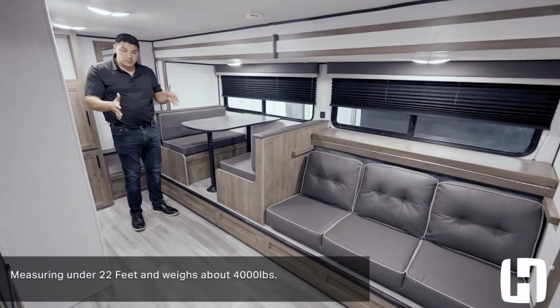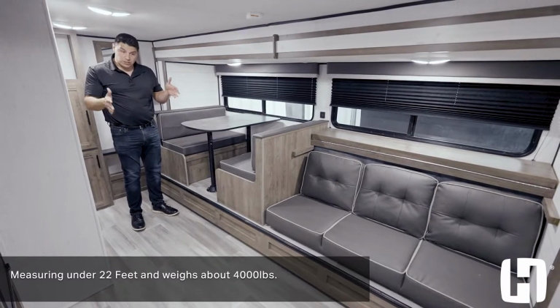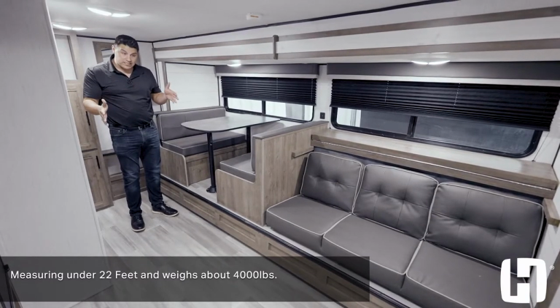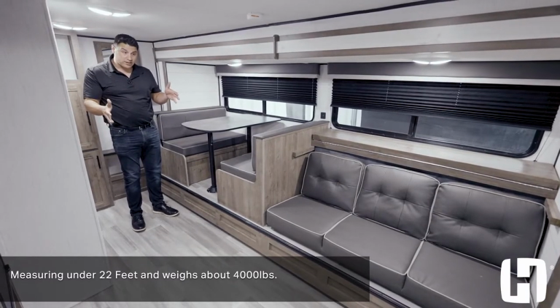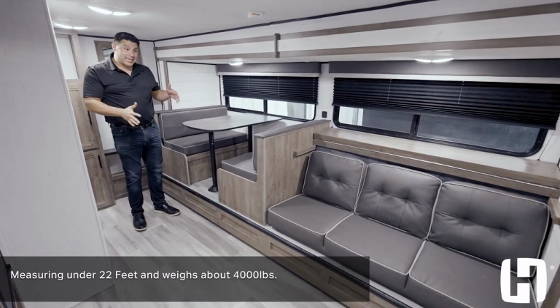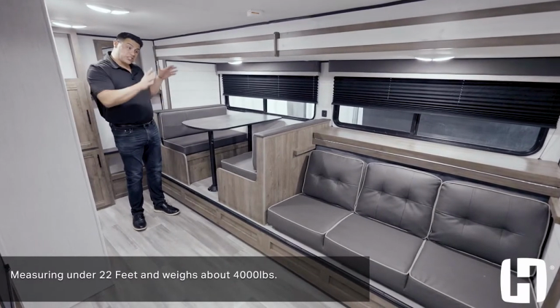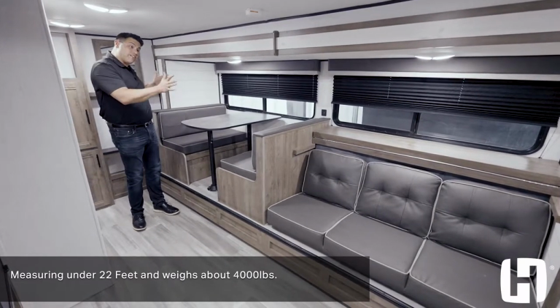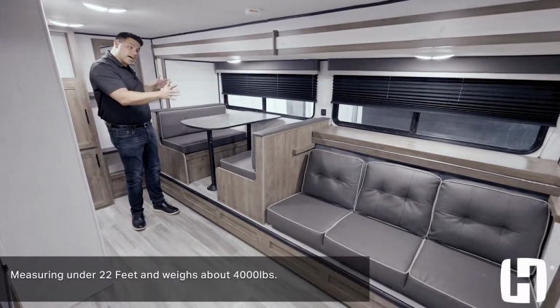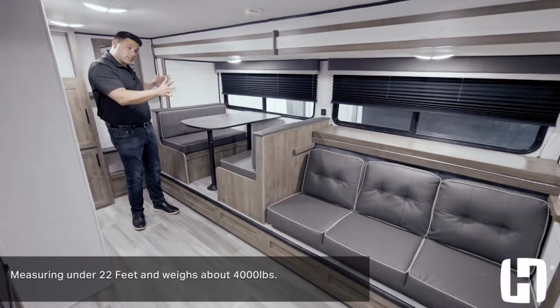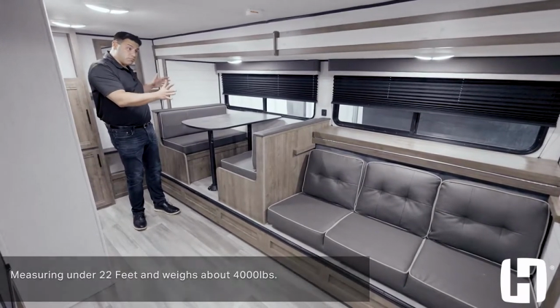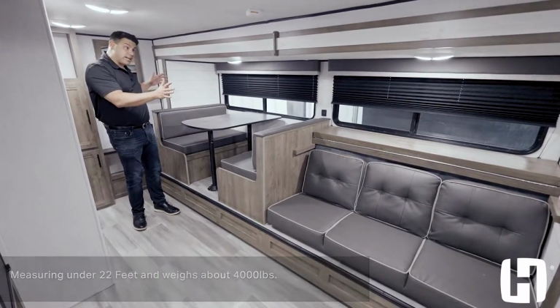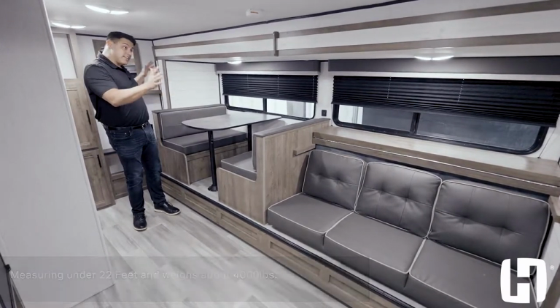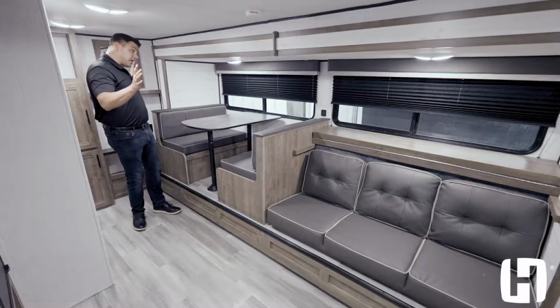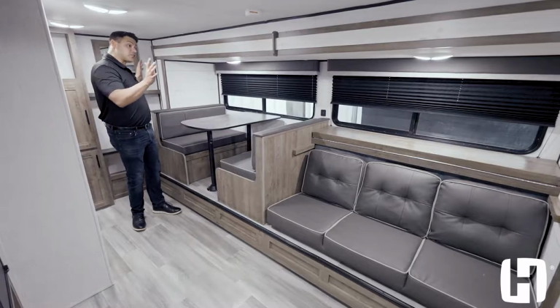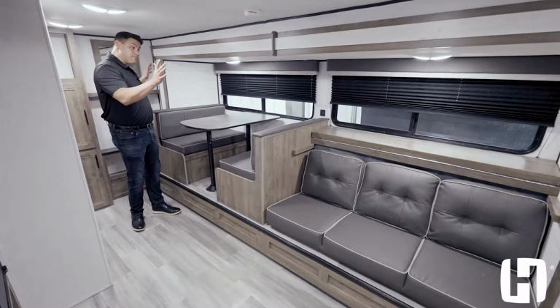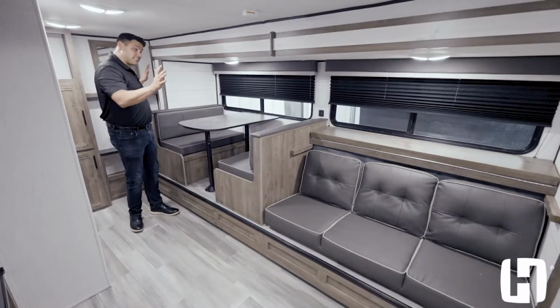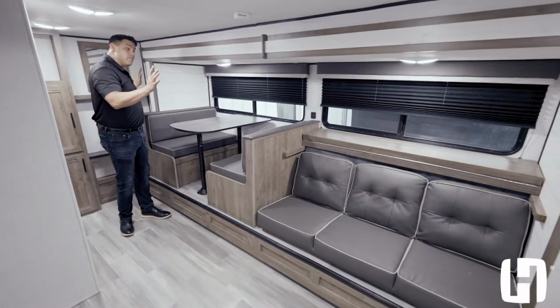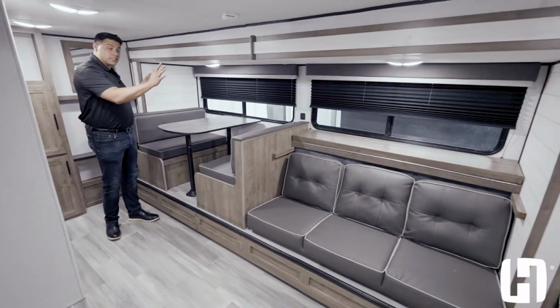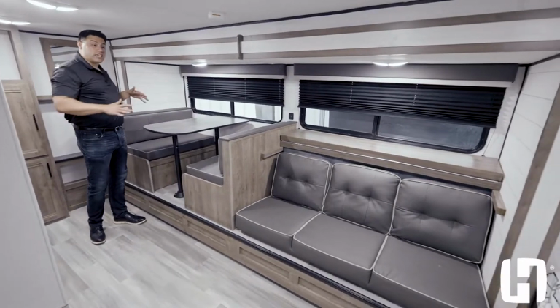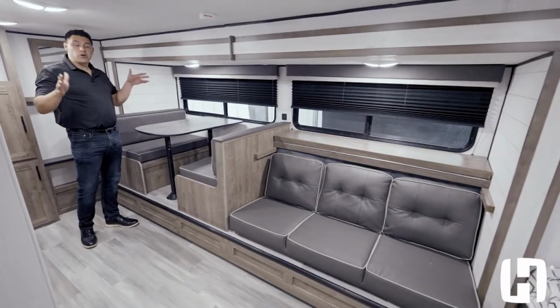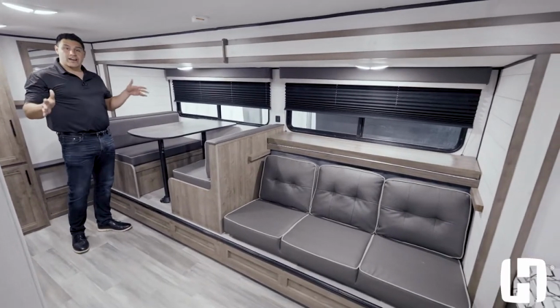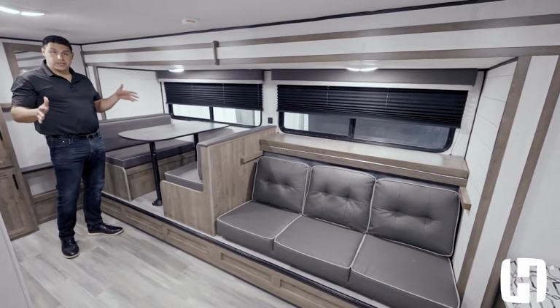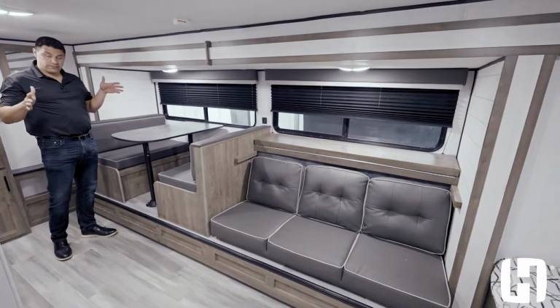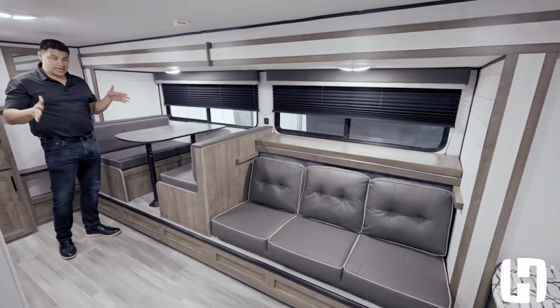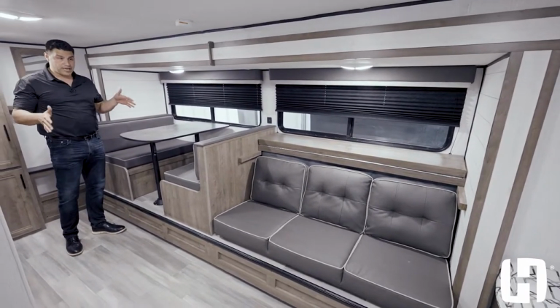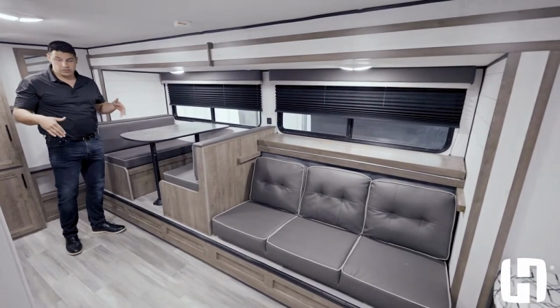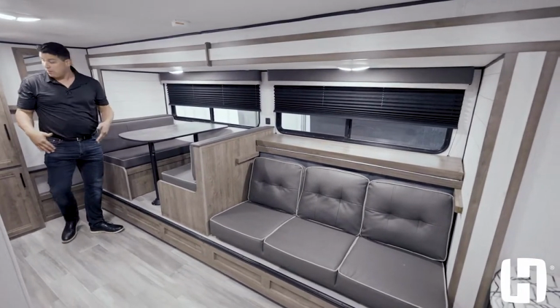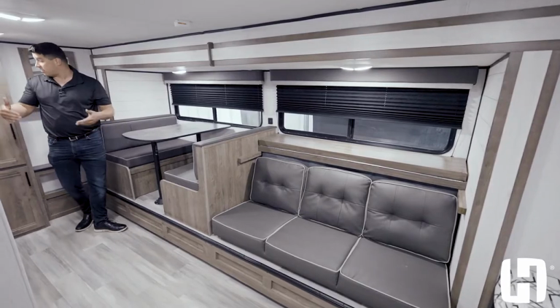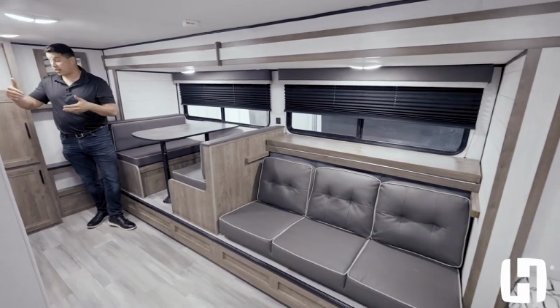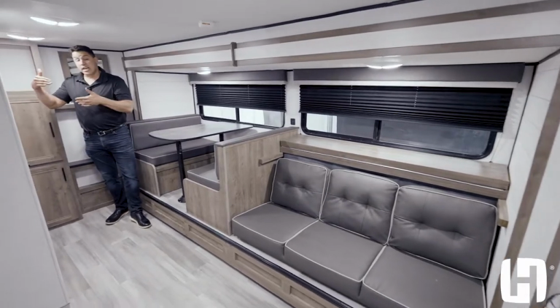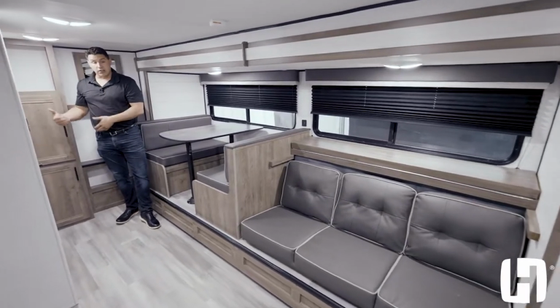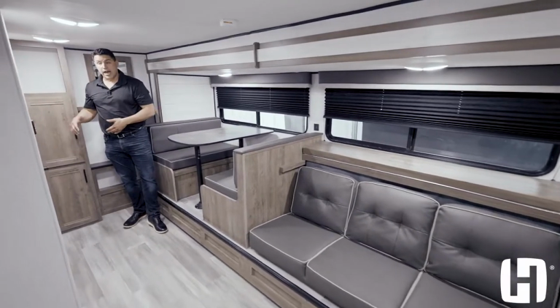Why you have so much space here is on the driver's side of this floor plan — the entire slide box moves out, giving you a lot of space in a very compact unit. I'm just going to start here in the back and work my way up.